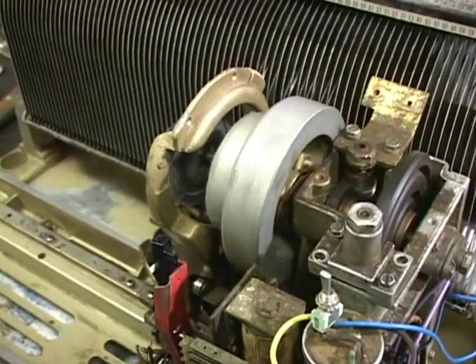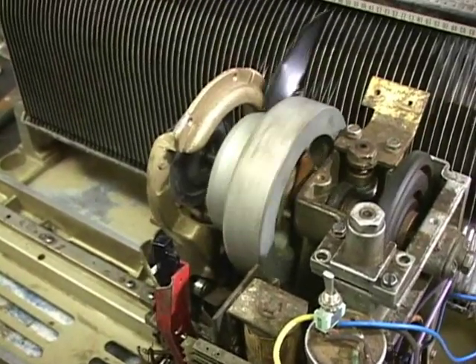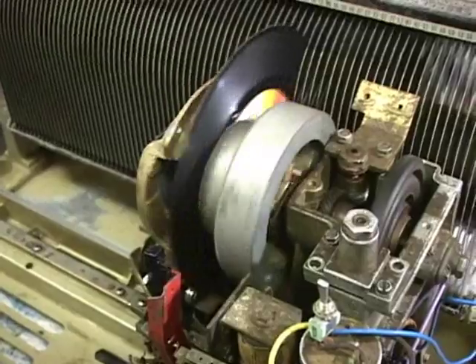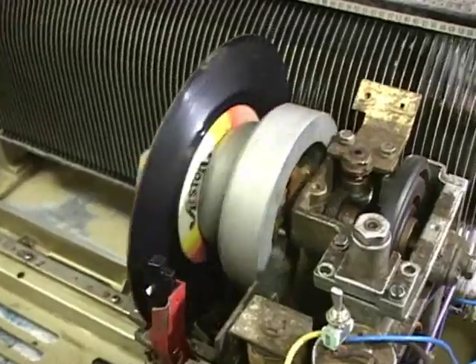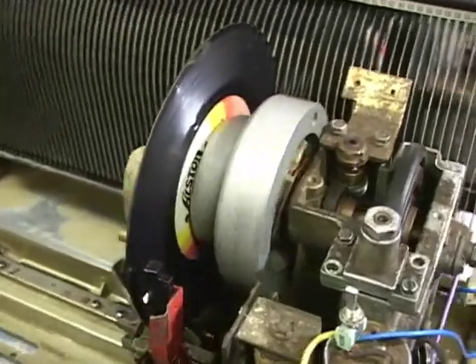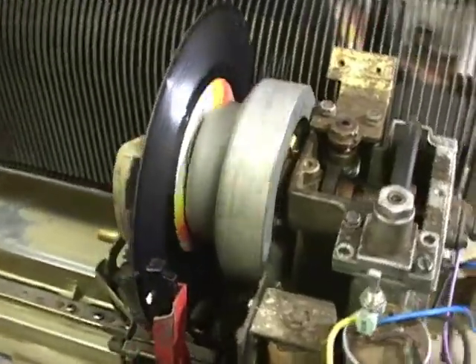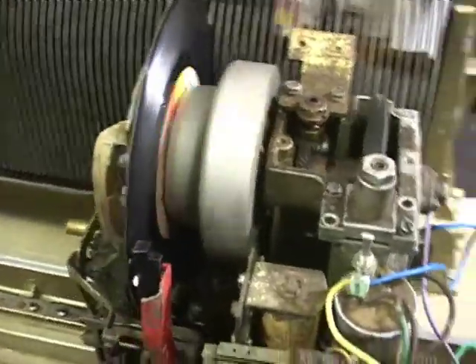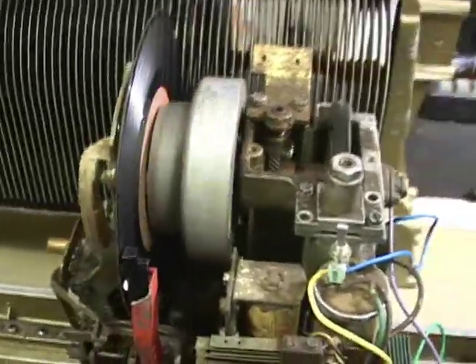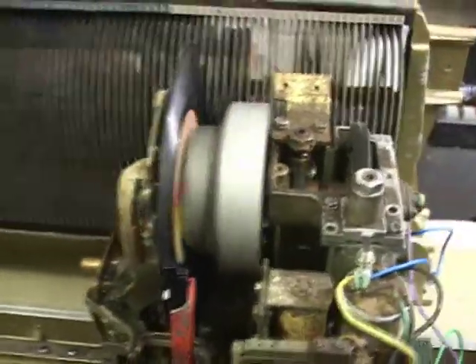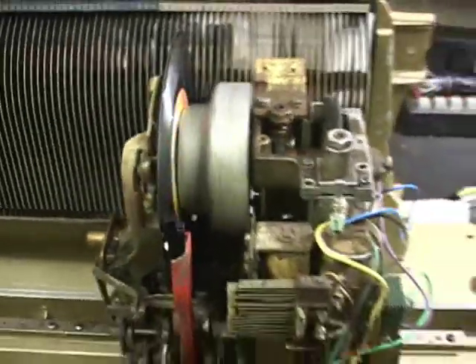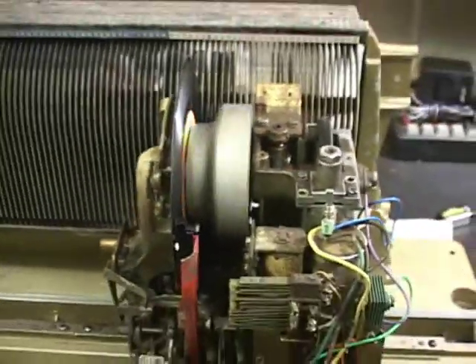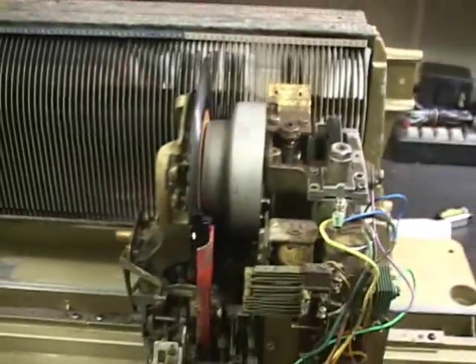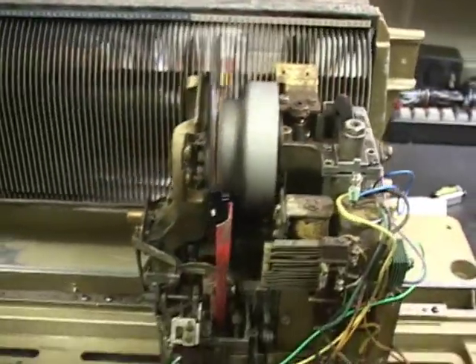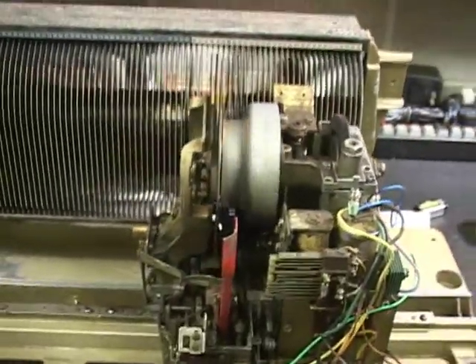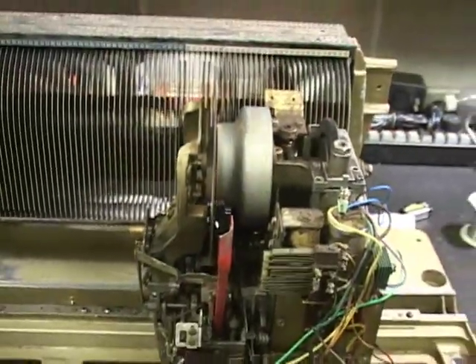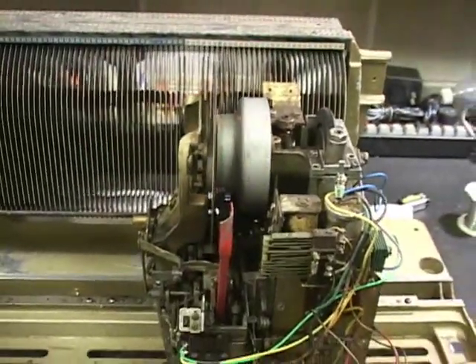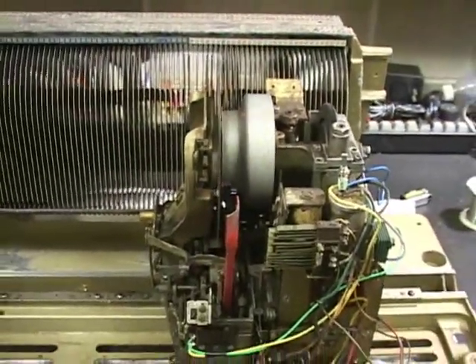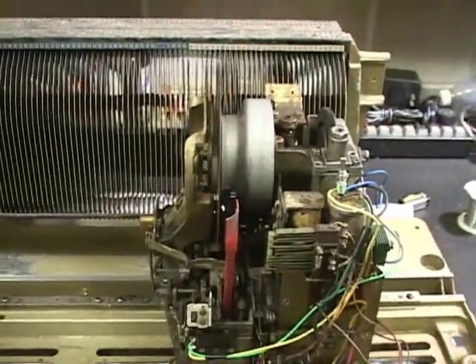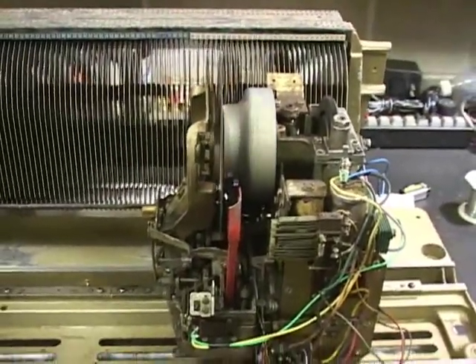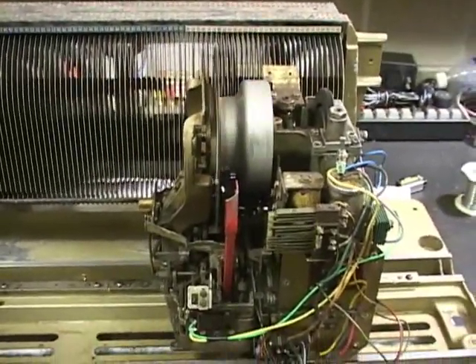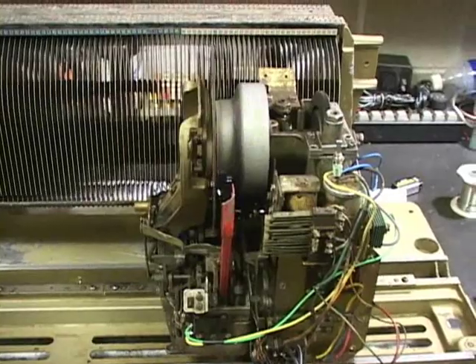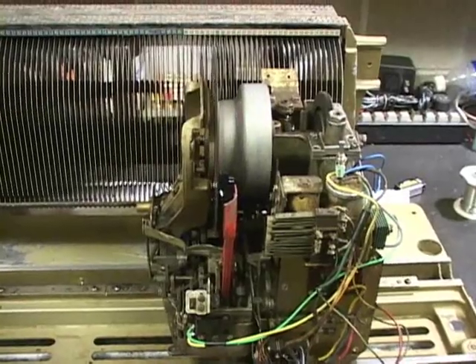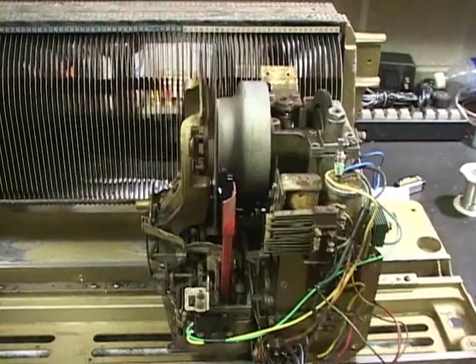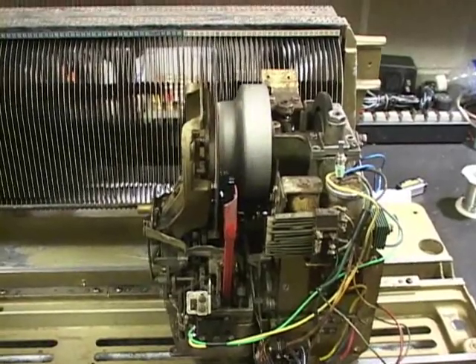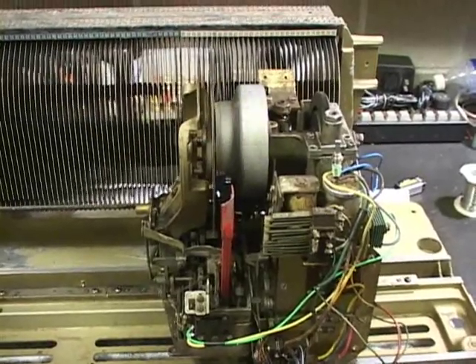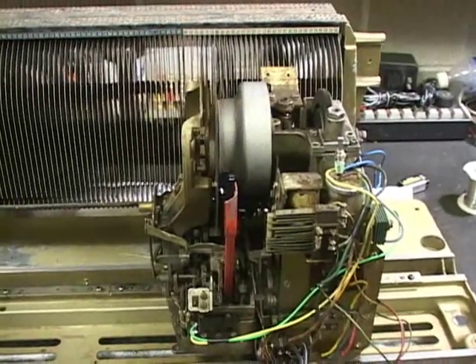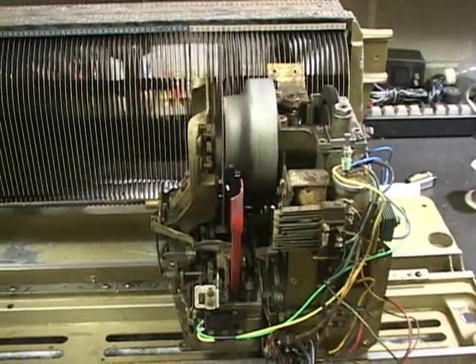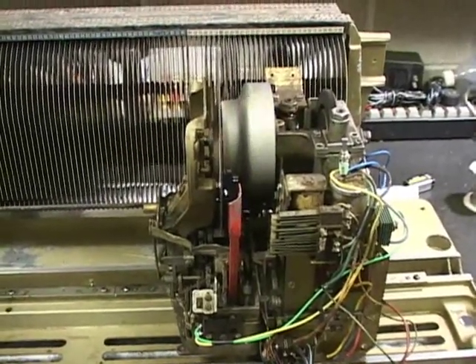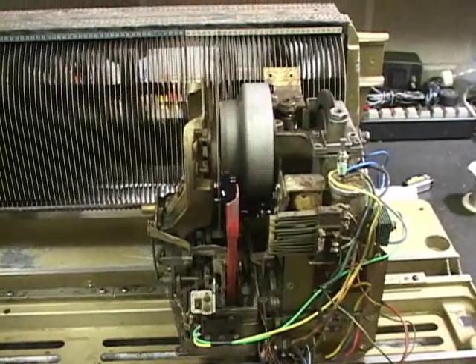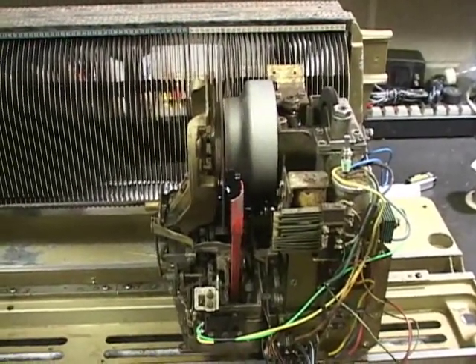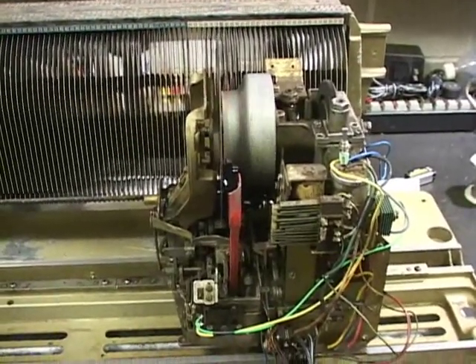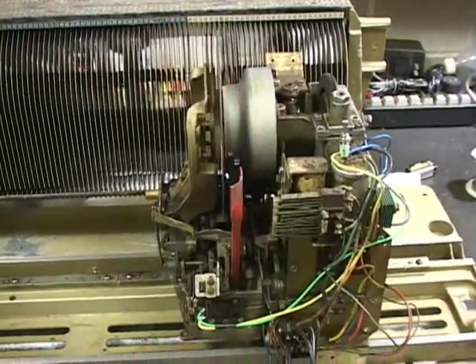Little rough exit there, but not bad for sitting in a junk pile for more than 10 years.